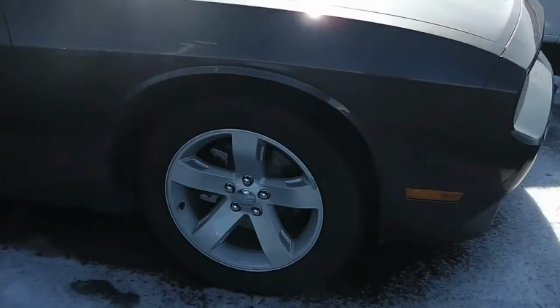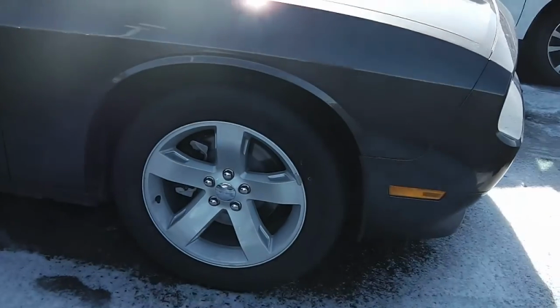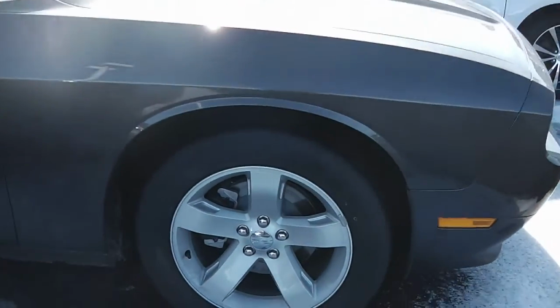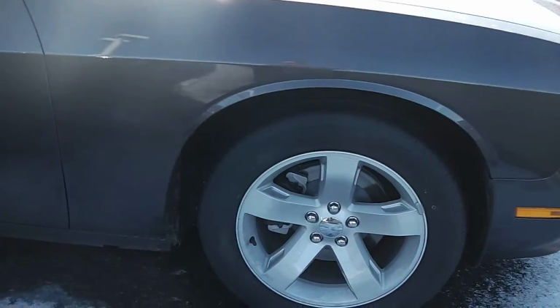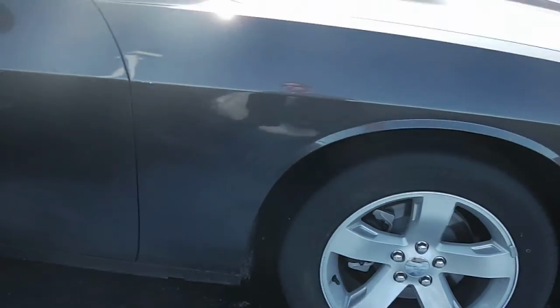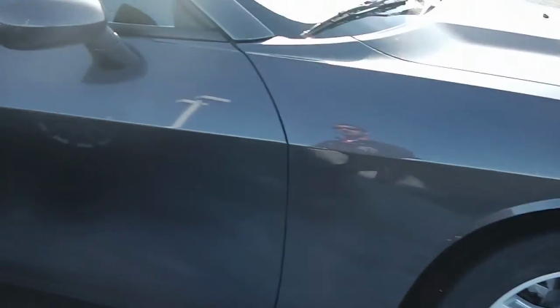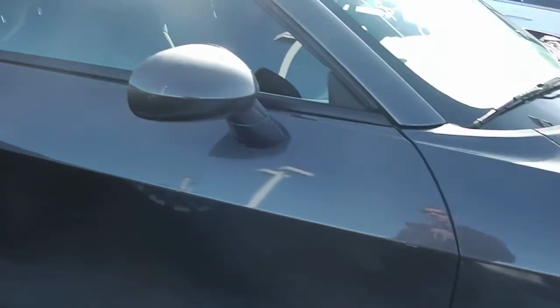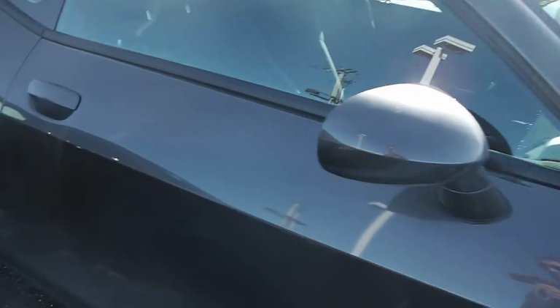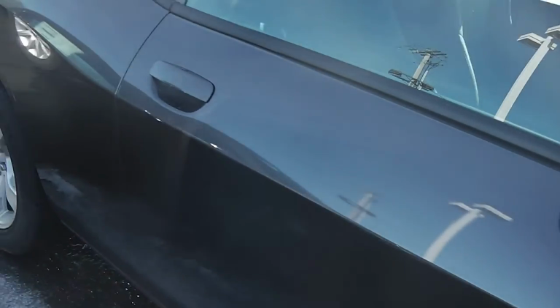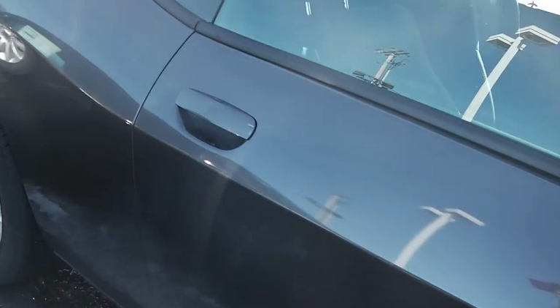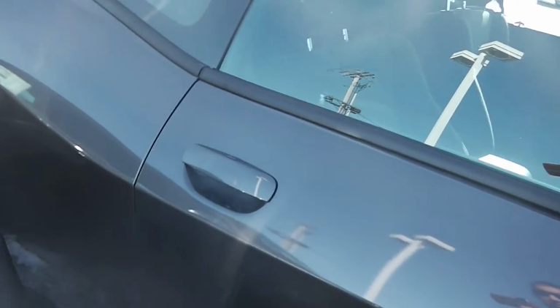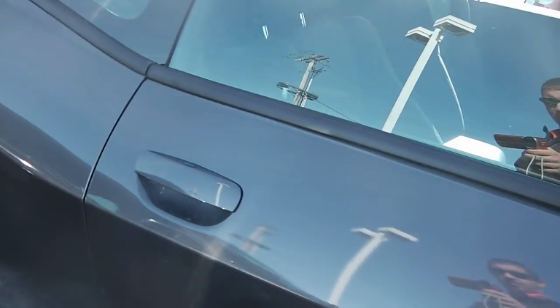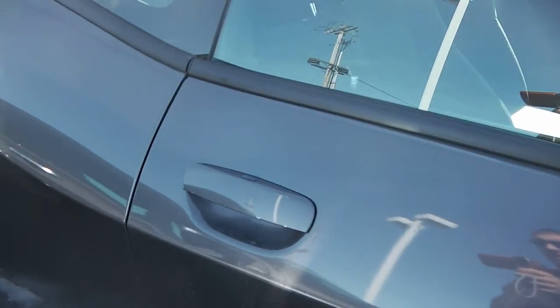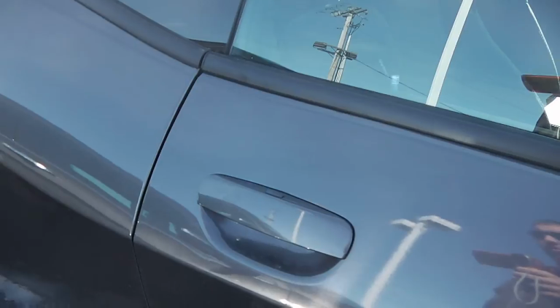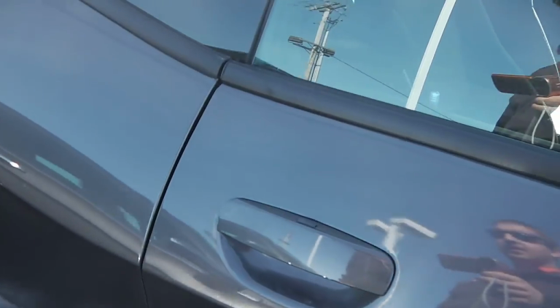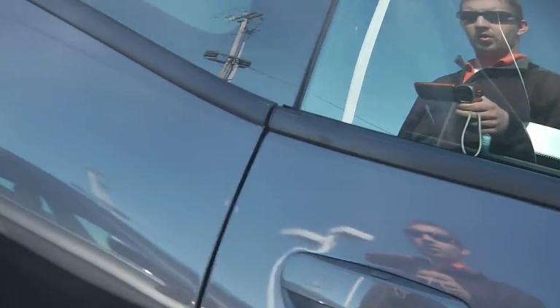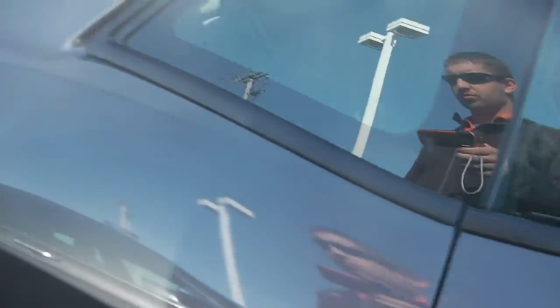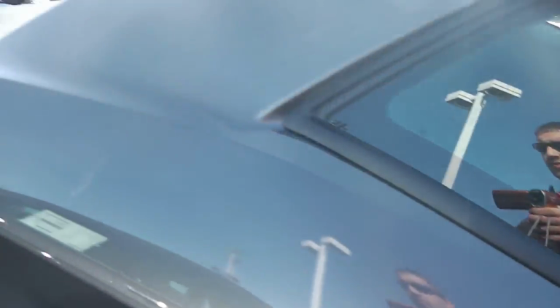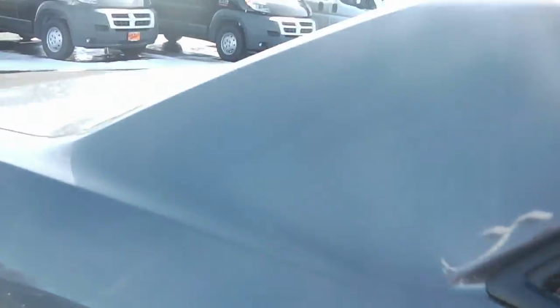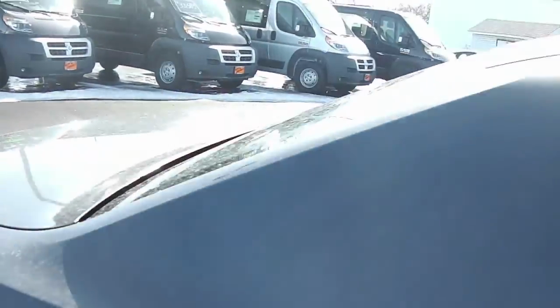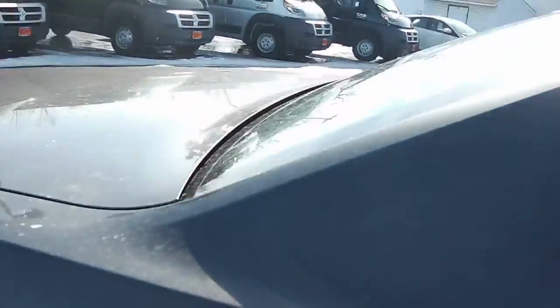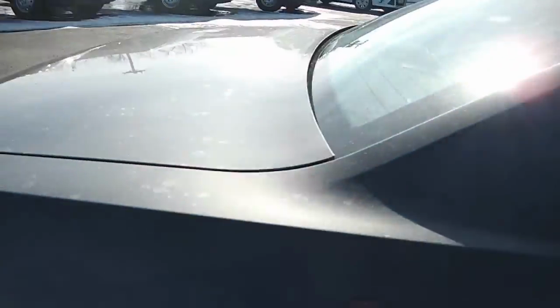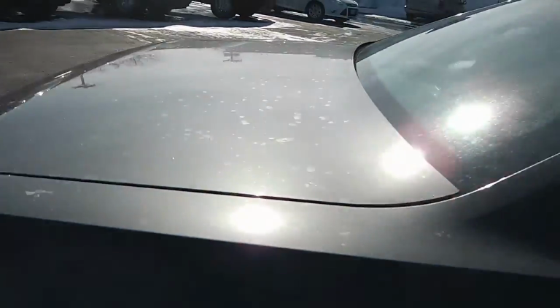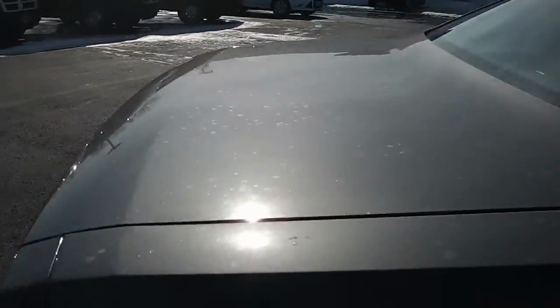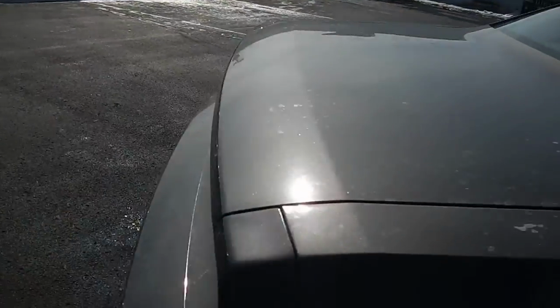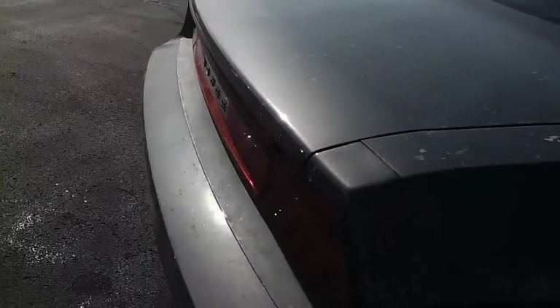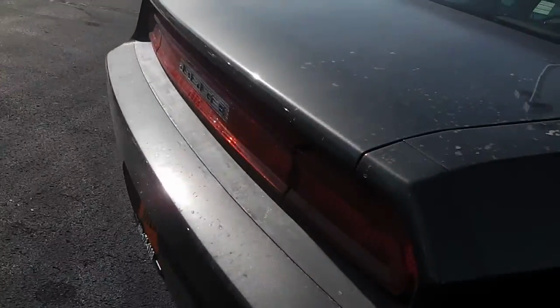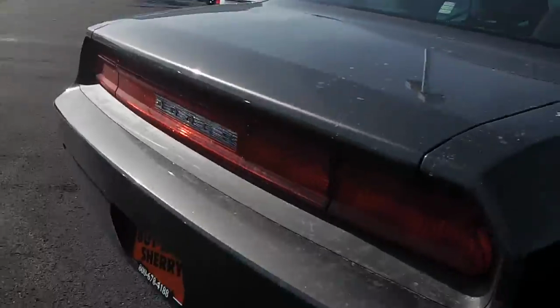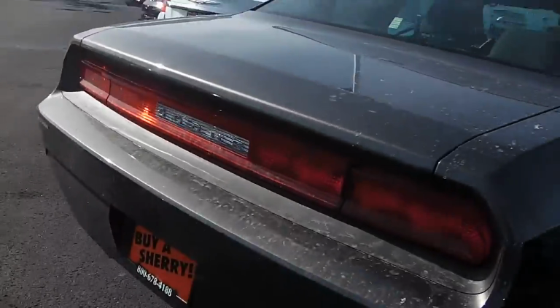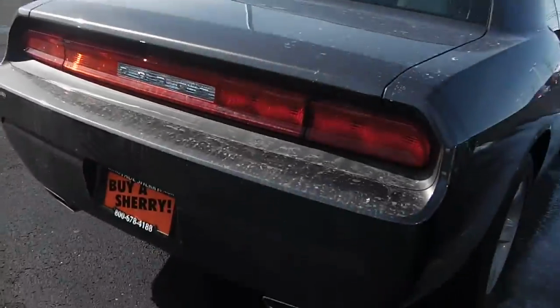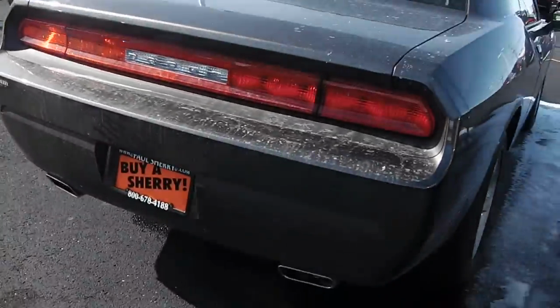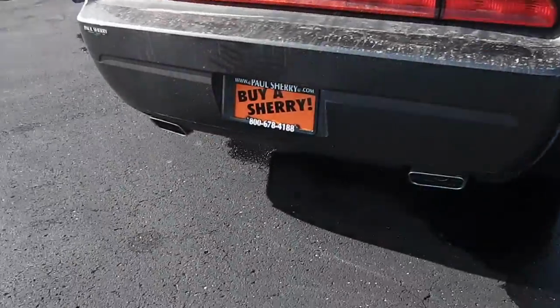Wheels and tires are in great shape. Brand new, no issues anywhere. Body color mirrors, body color door handles. Across the back we got the LED taillights and dual exhaust.